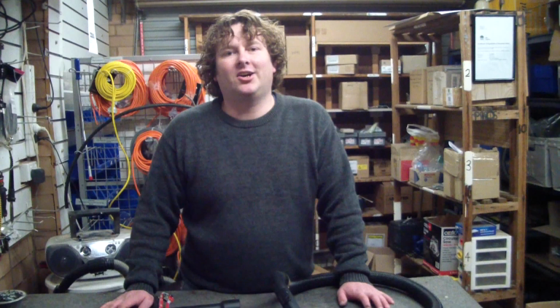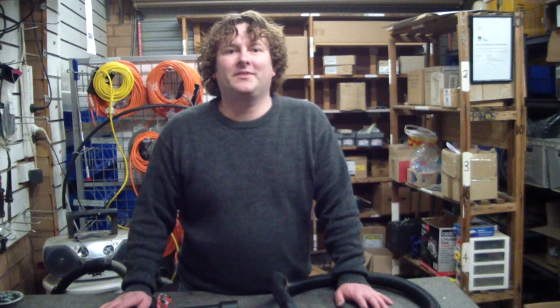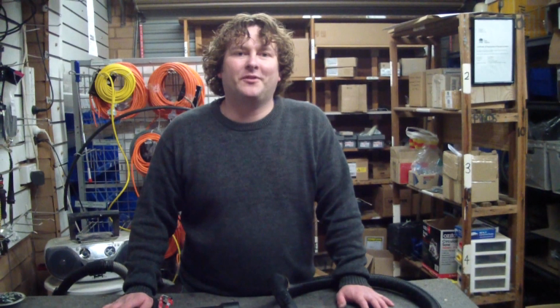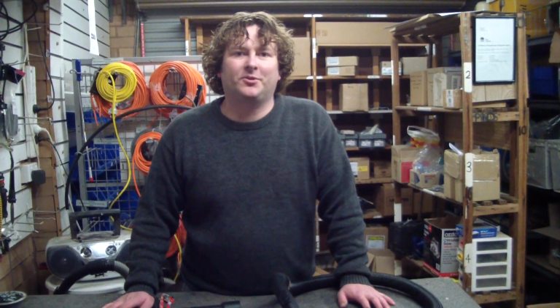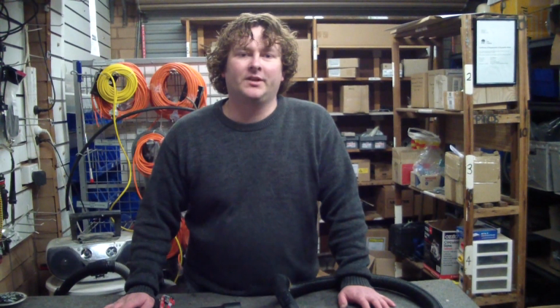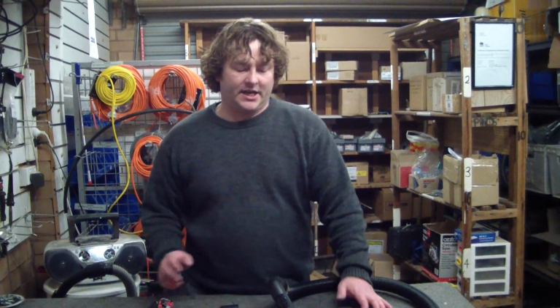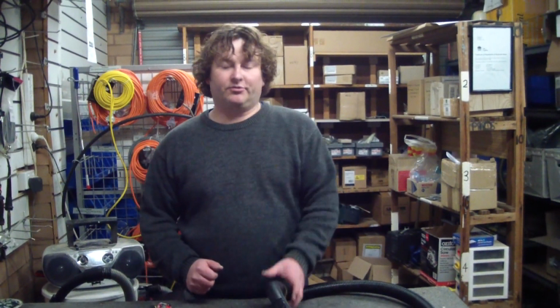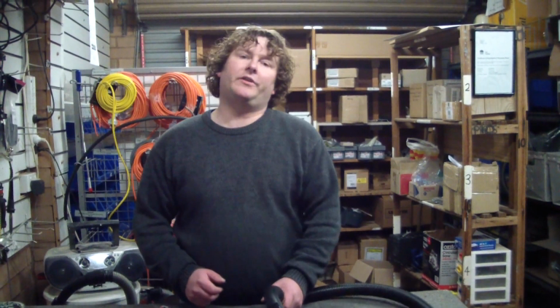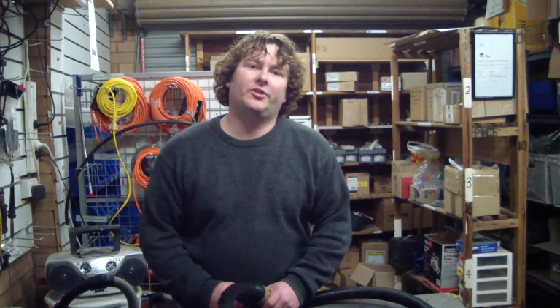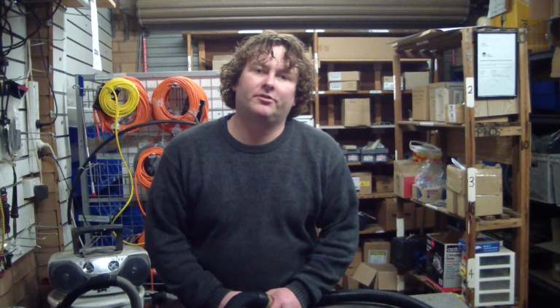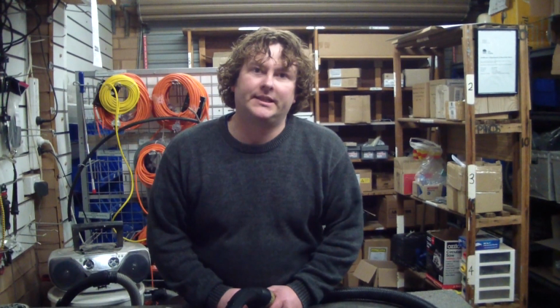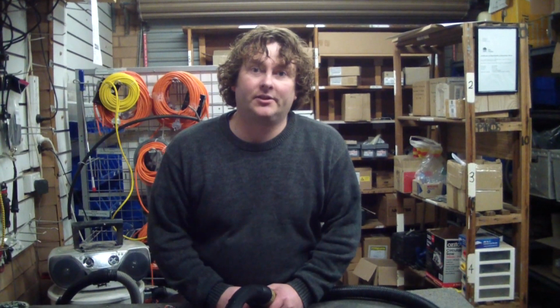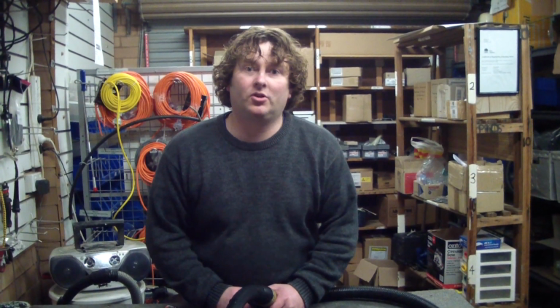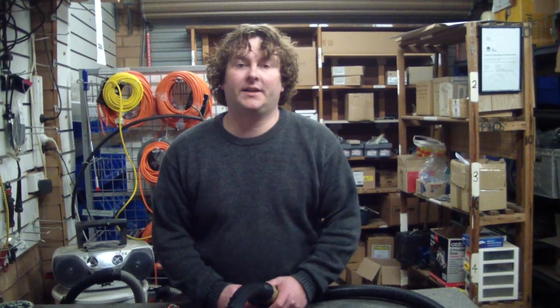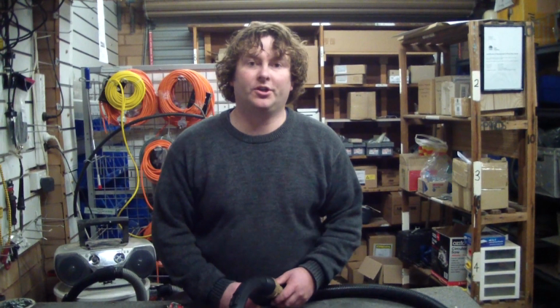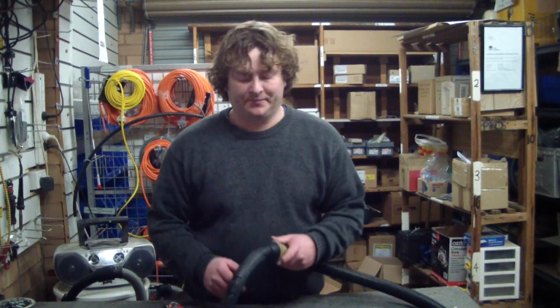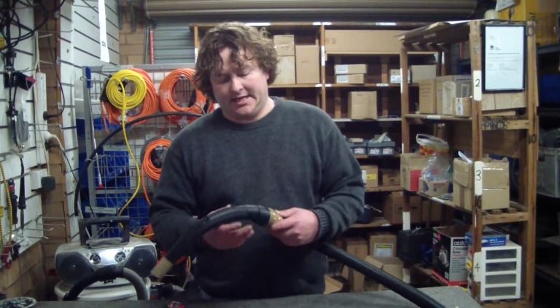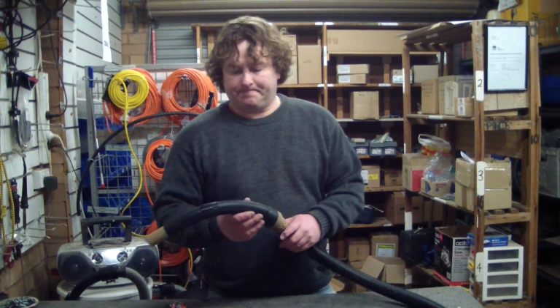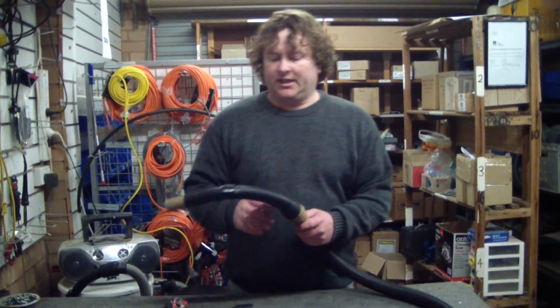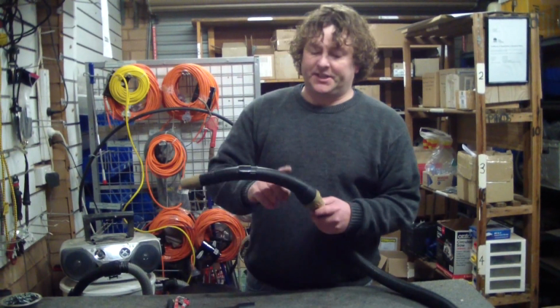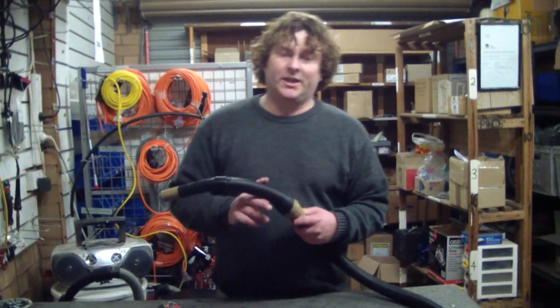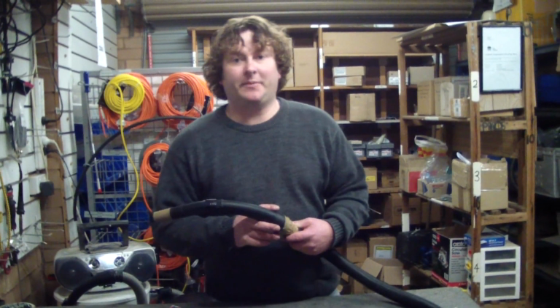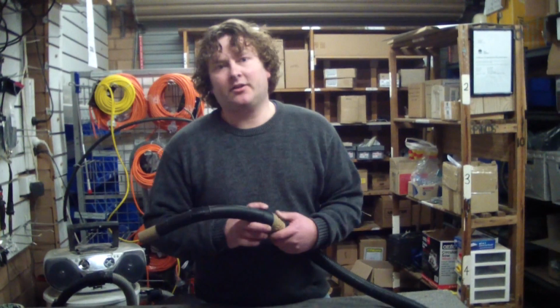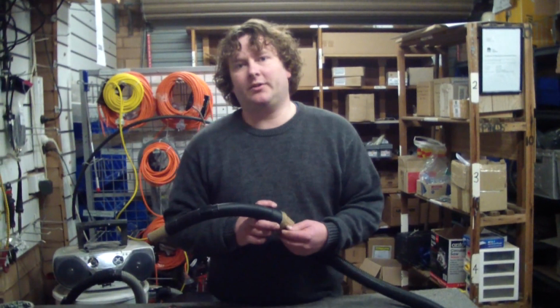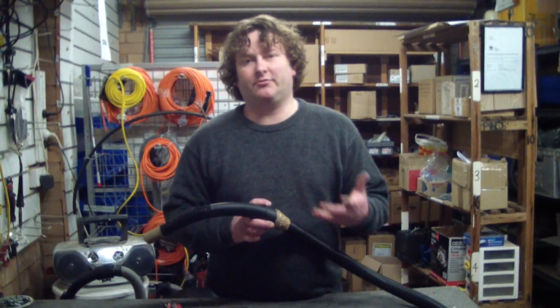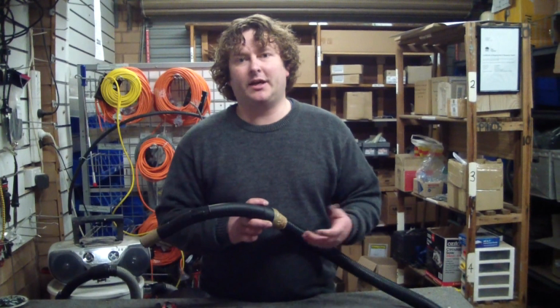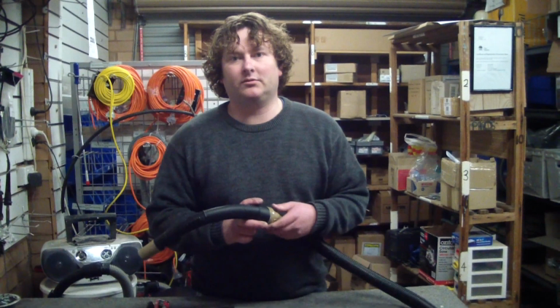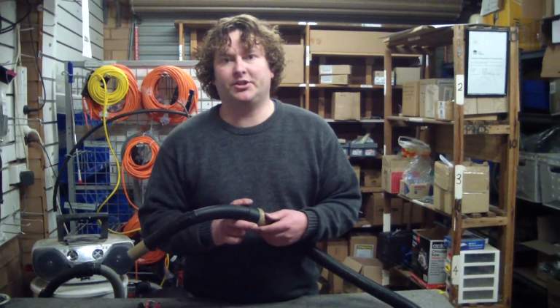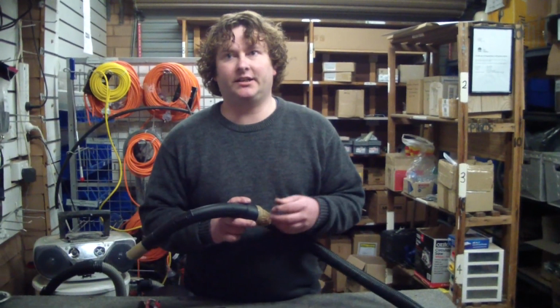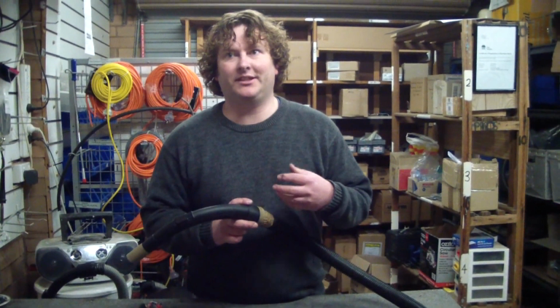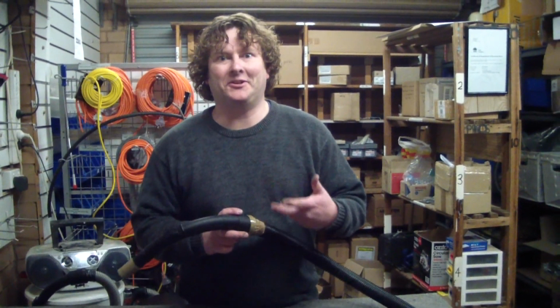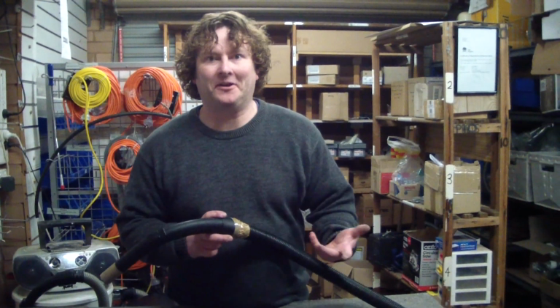Hi there, Alec from Vacuum Spot here. Today I'm going to do a real quick video showing you how to replace the handle on a broken hose. This particular one is off a backpack, although it doesn't really matter what machine it is that you're repairing.